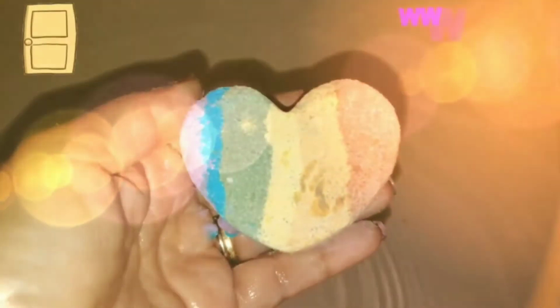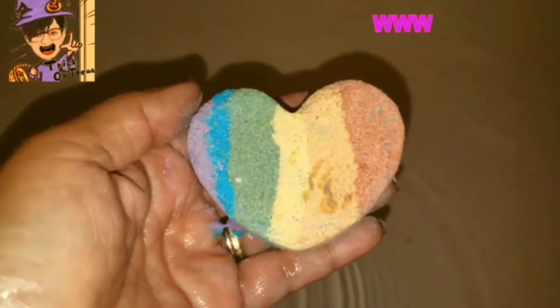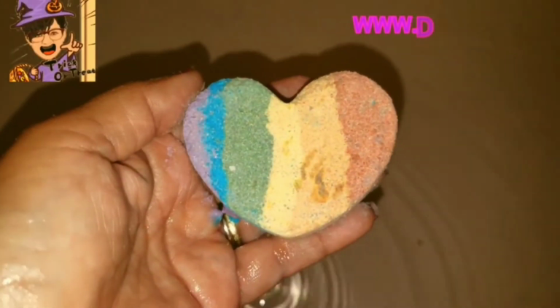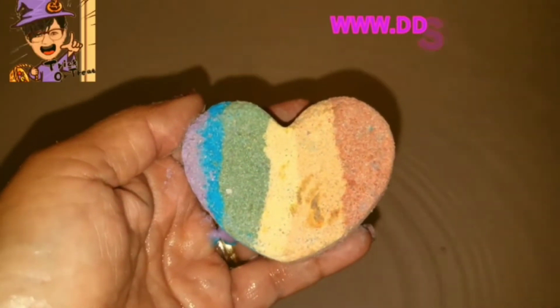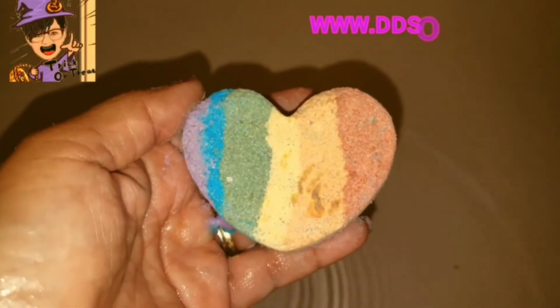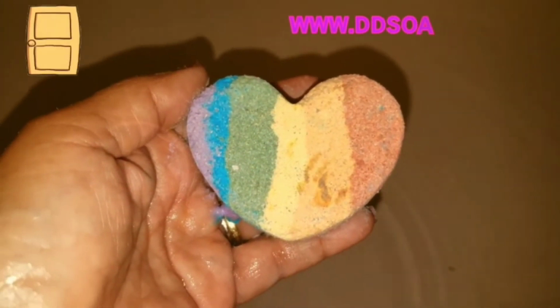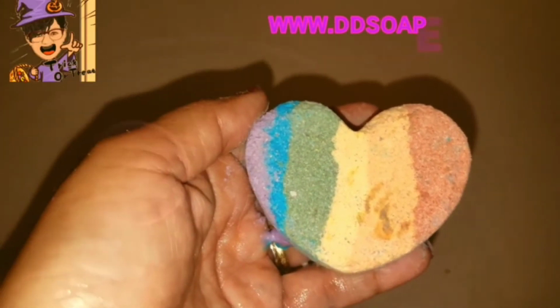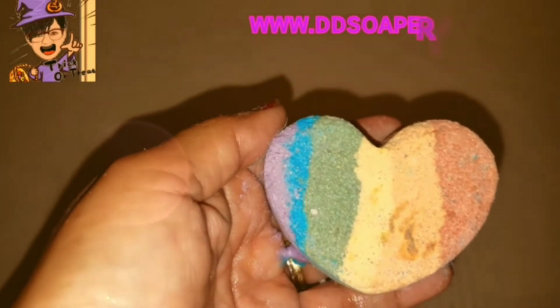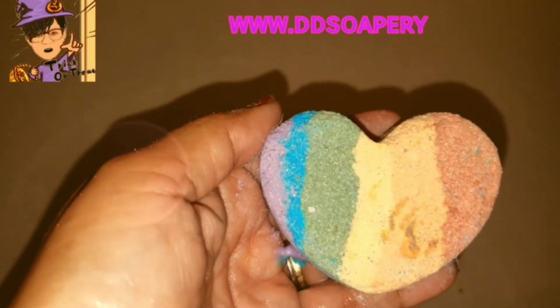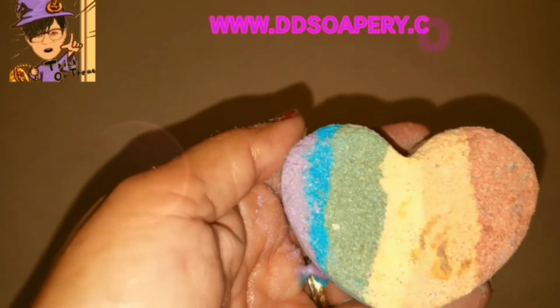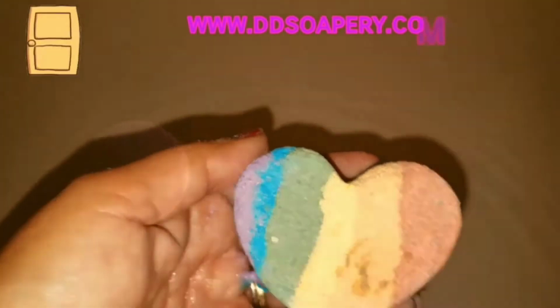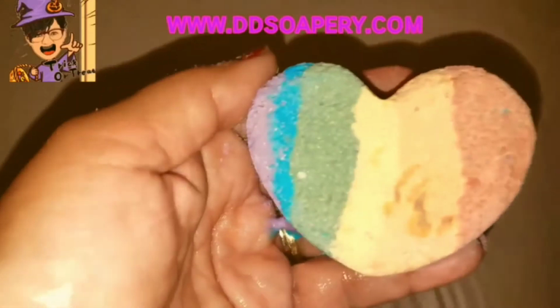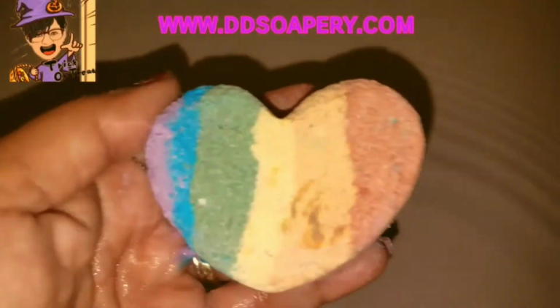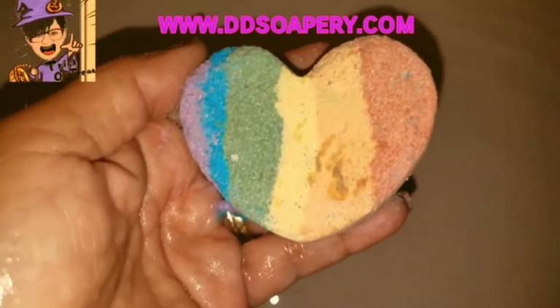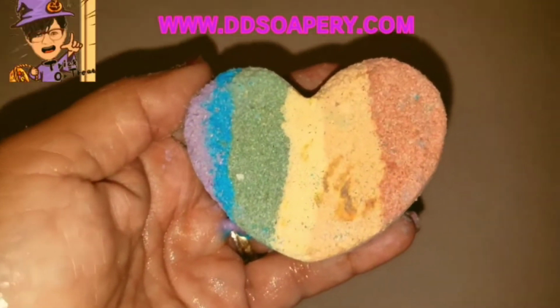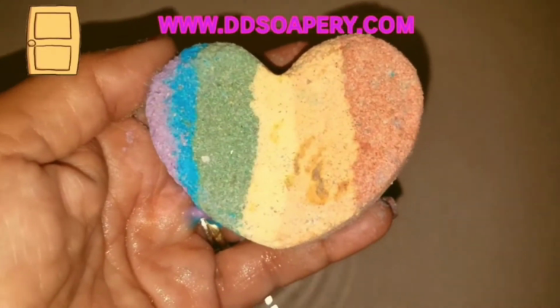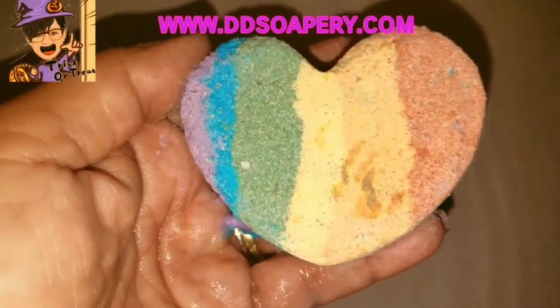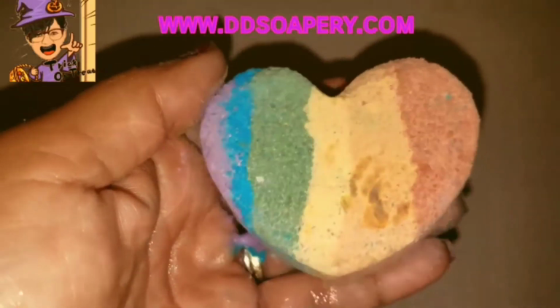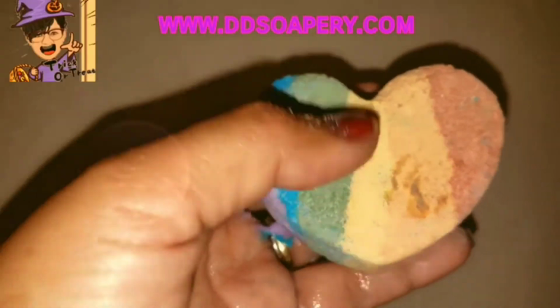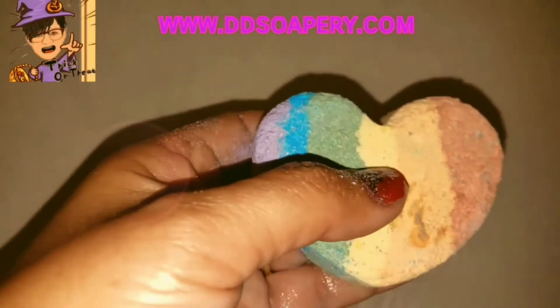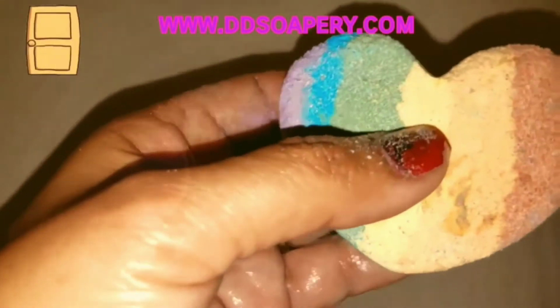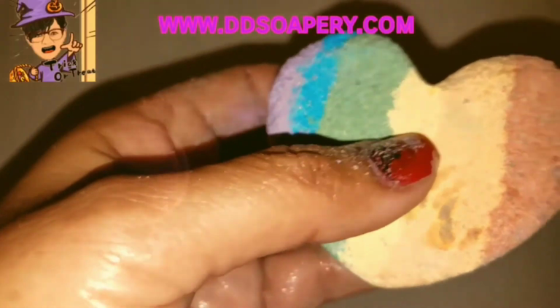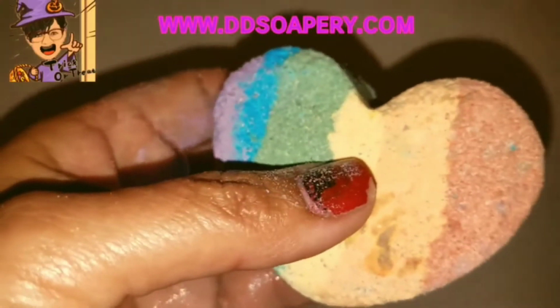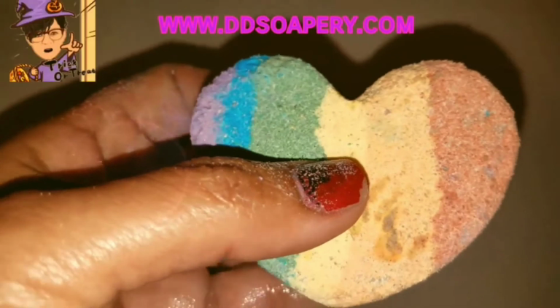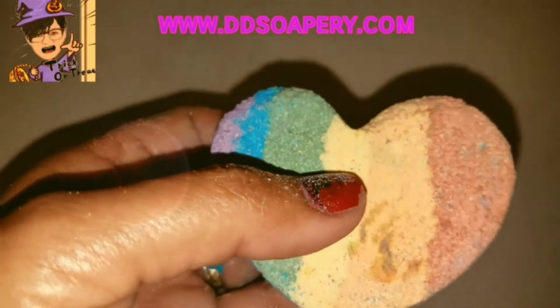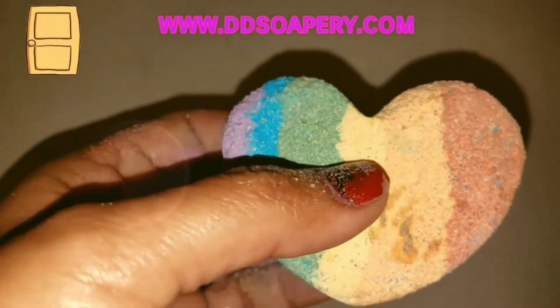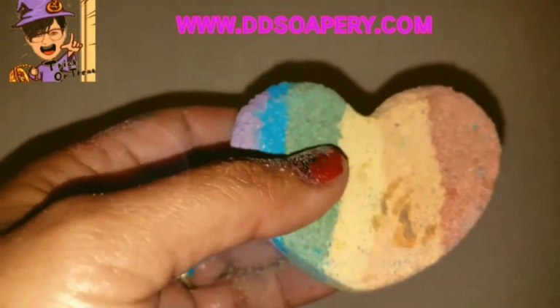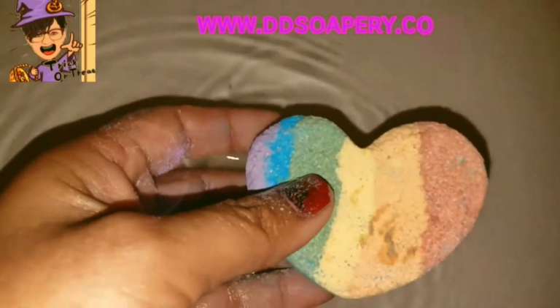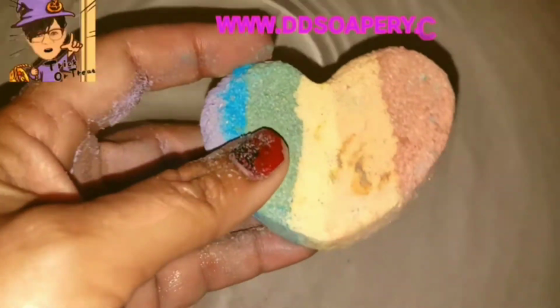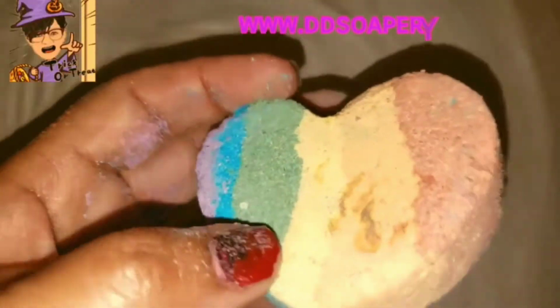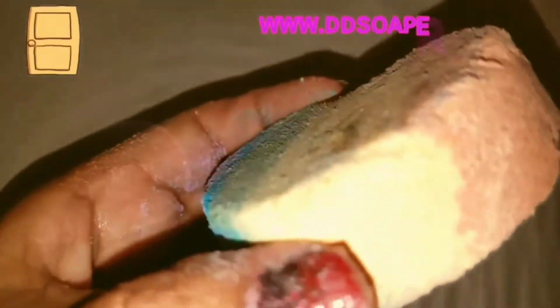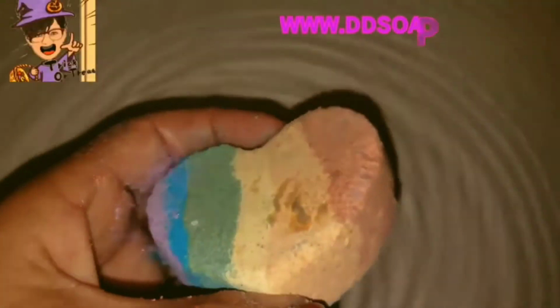Today I bring you a small bomb from Double D Soapery. This one is called Love Not Hate and it's got the pride colors on there. It's a pretty small bomb, but it smells really nice. So let's see what this one does.